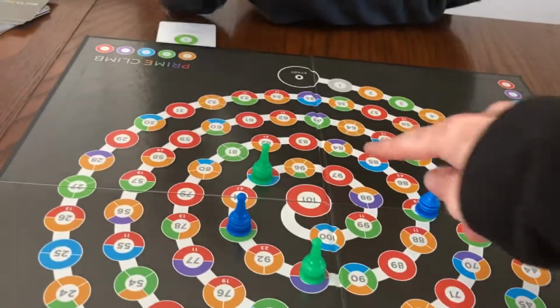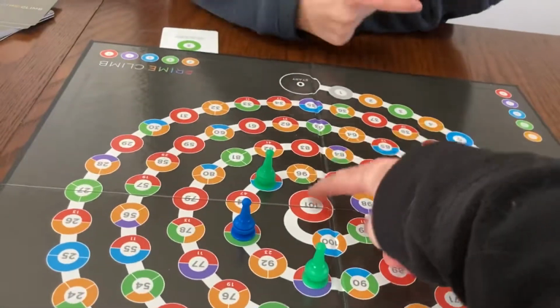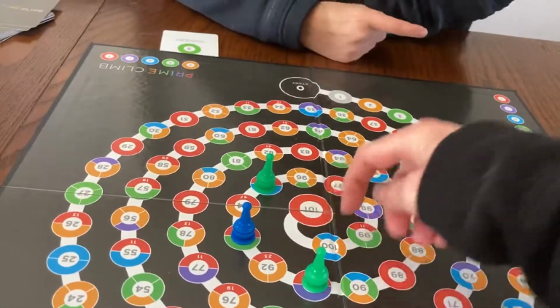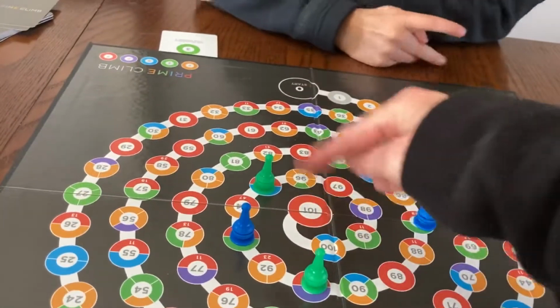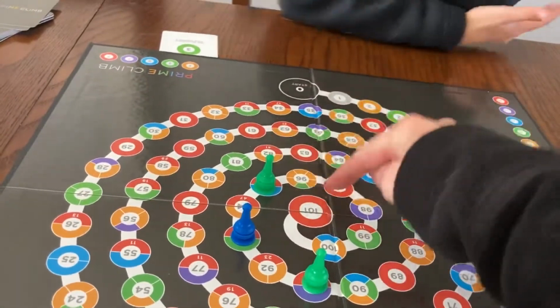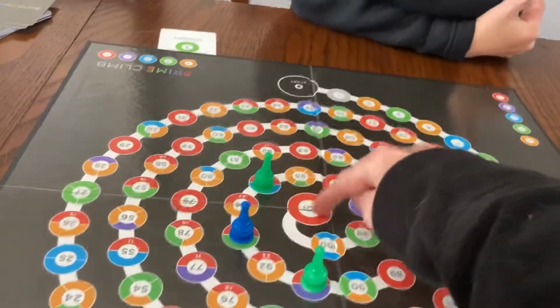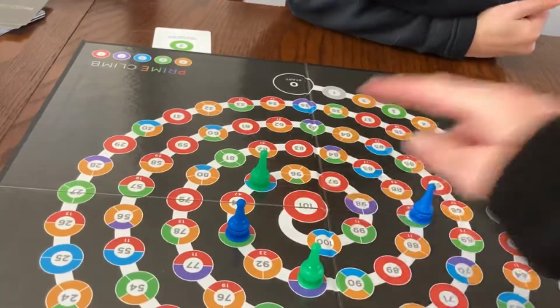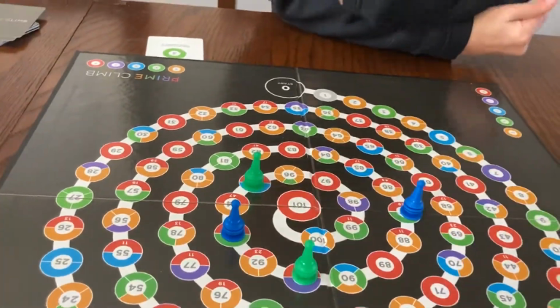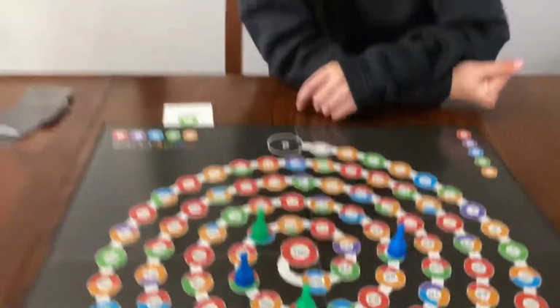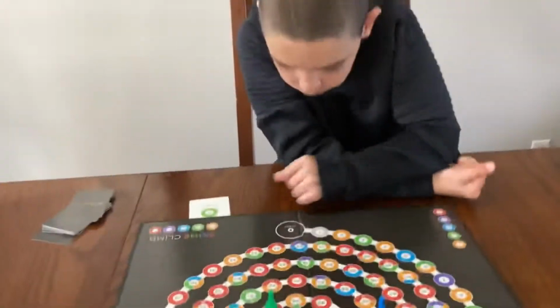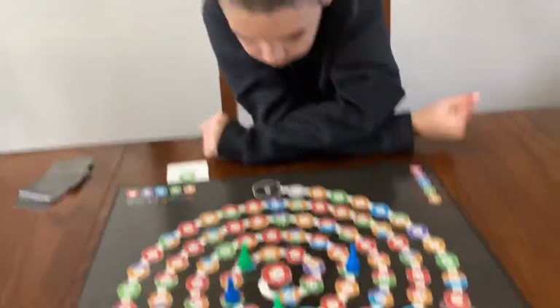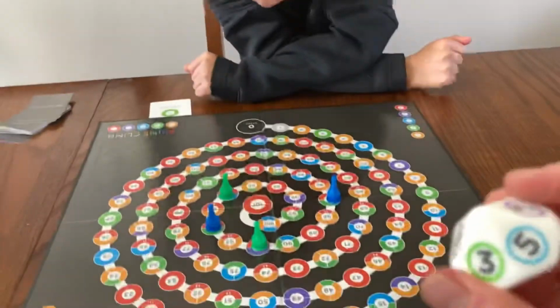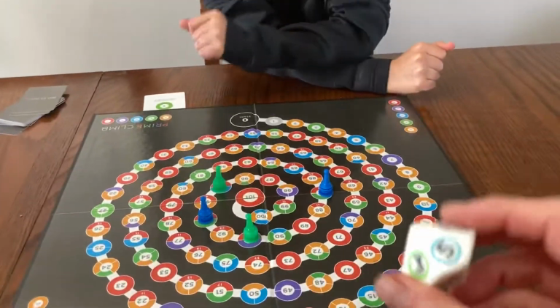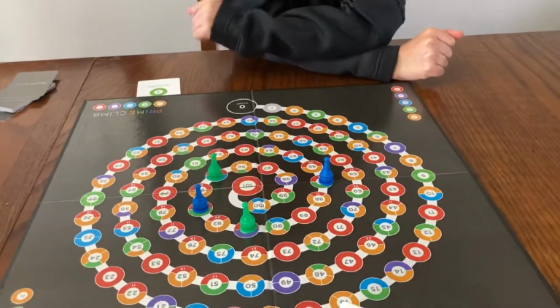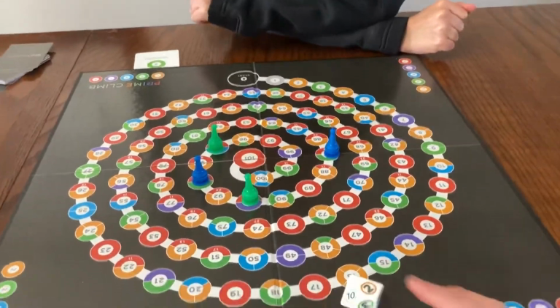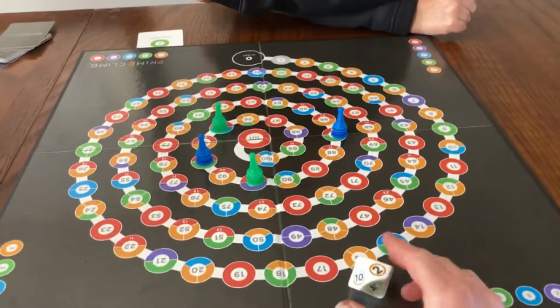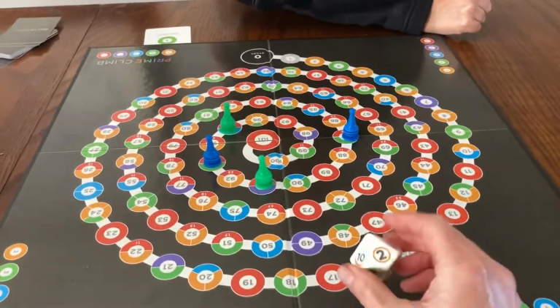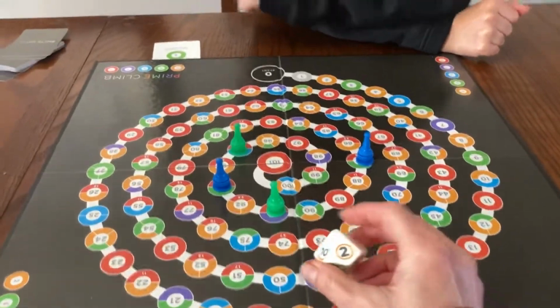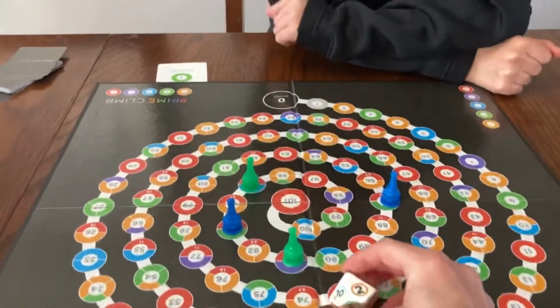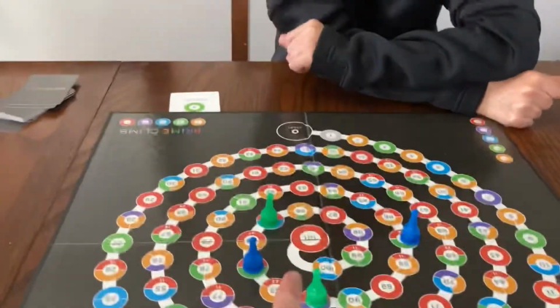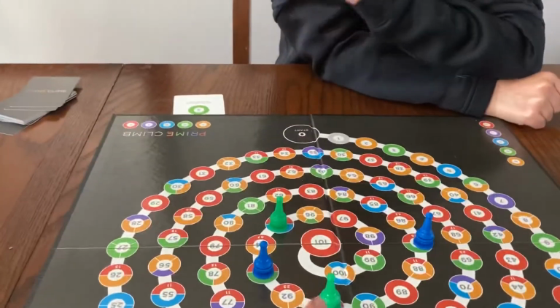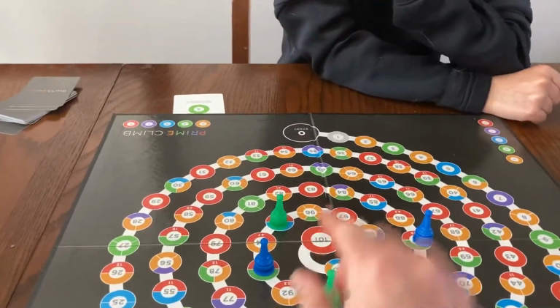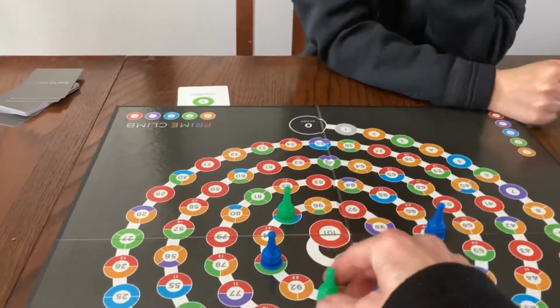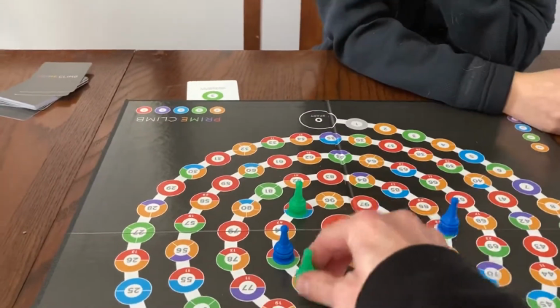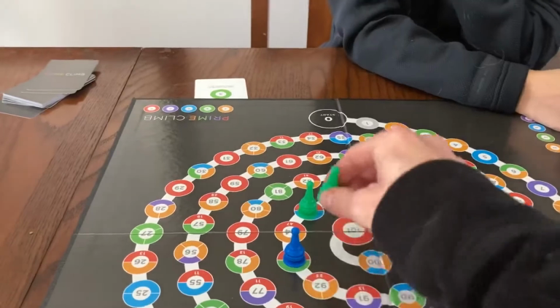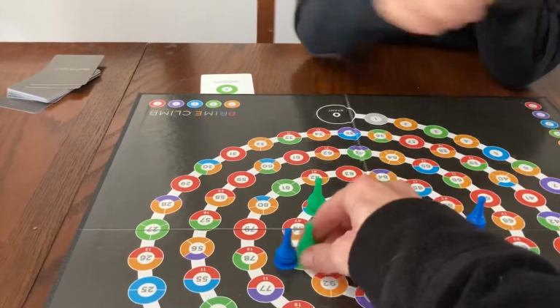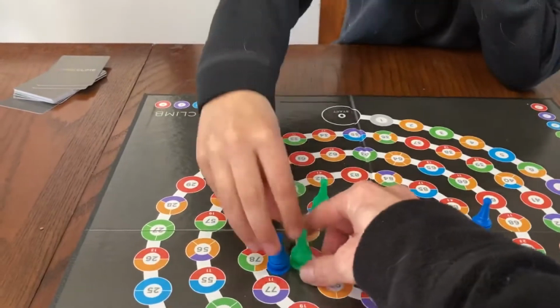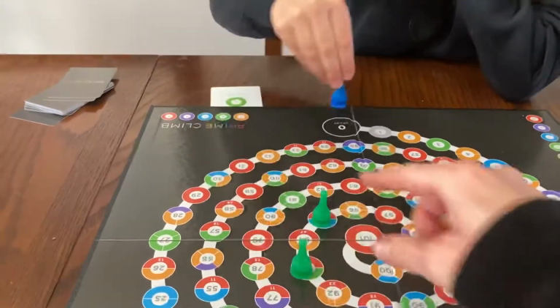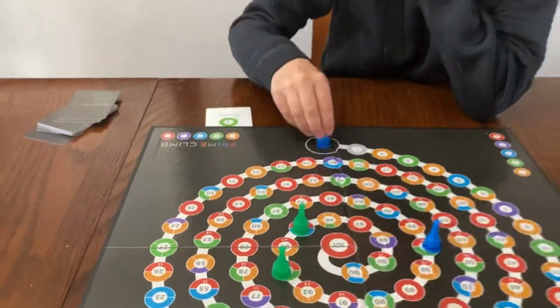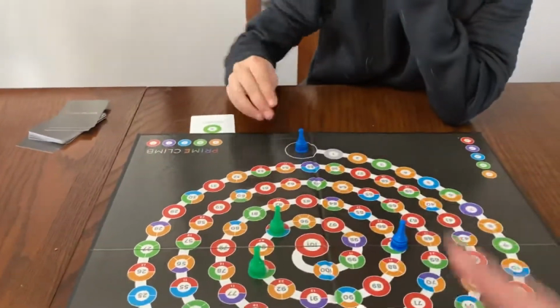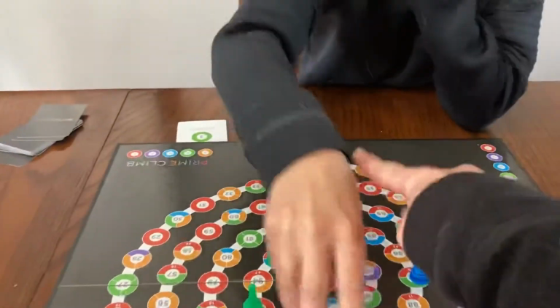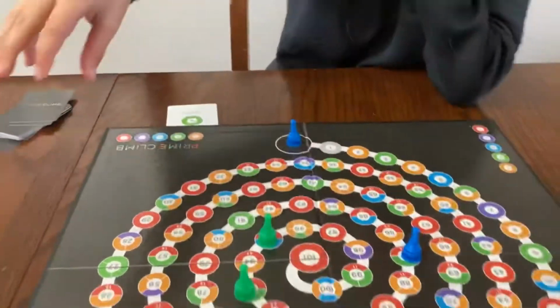I have to get both my people to 101, and now I've used the dice of five. So now I've got to use the two, so I can go plus two — and now I'm going to send them all the way back to the start.